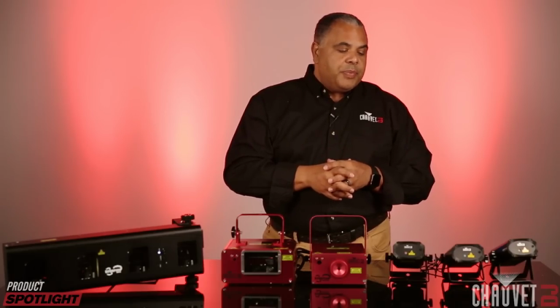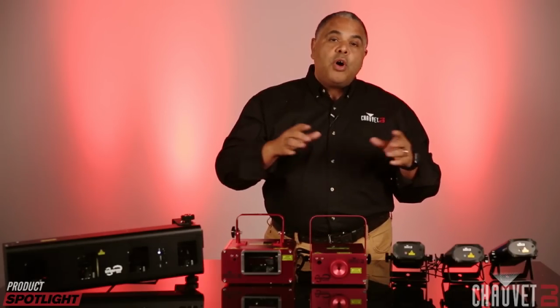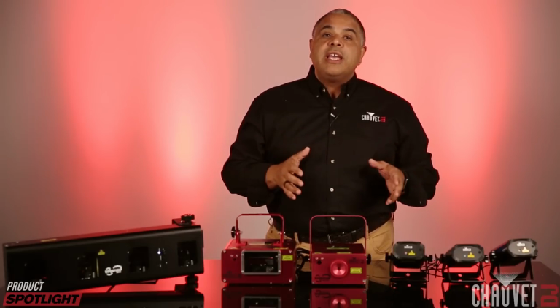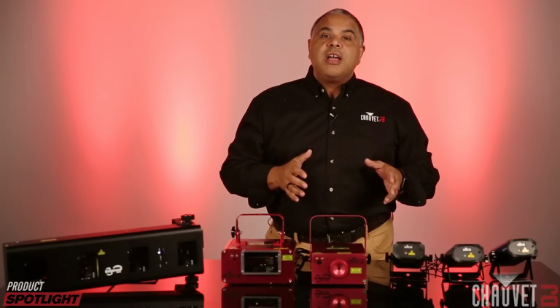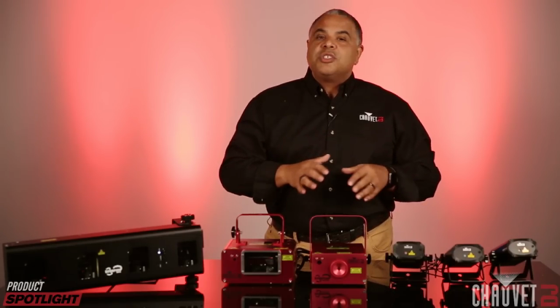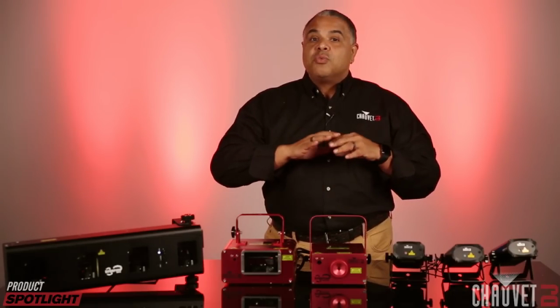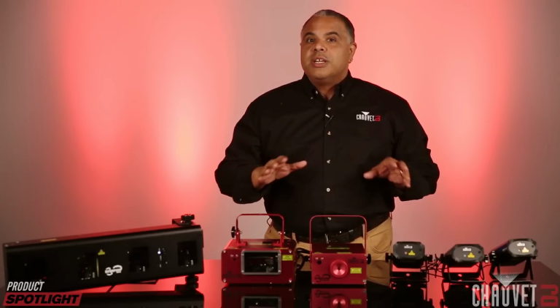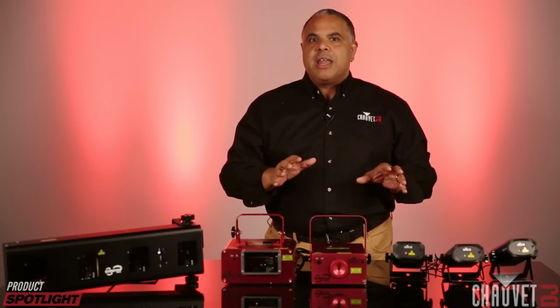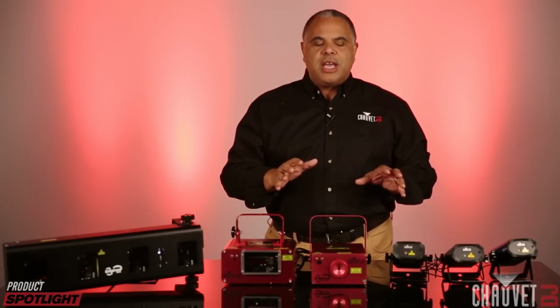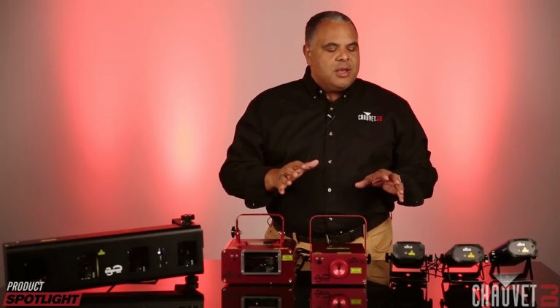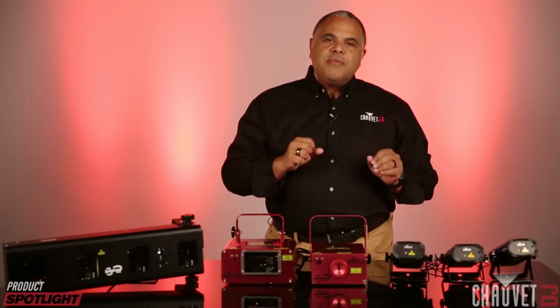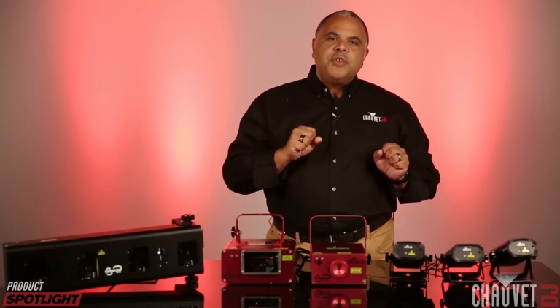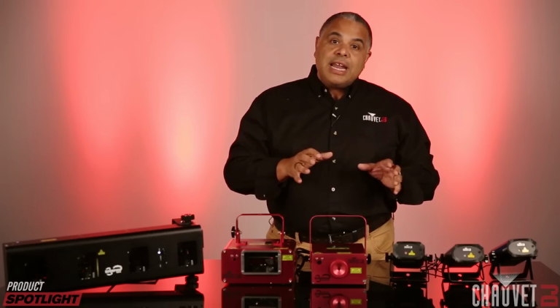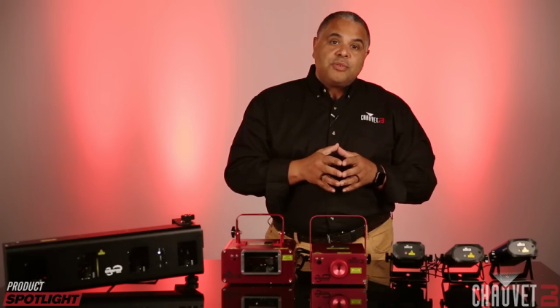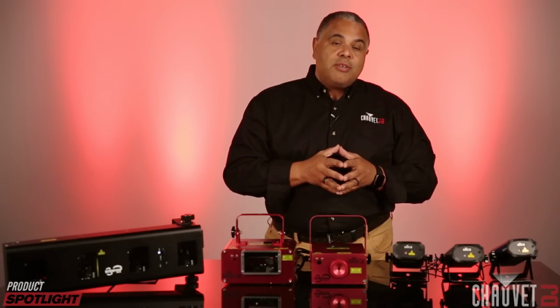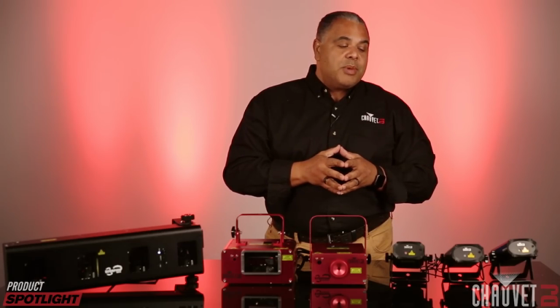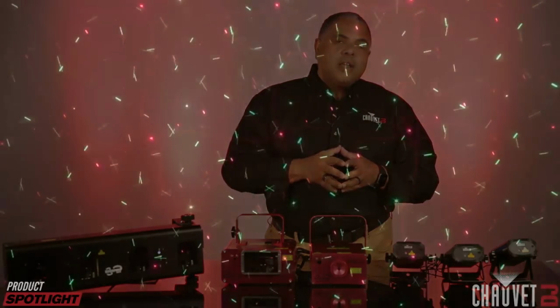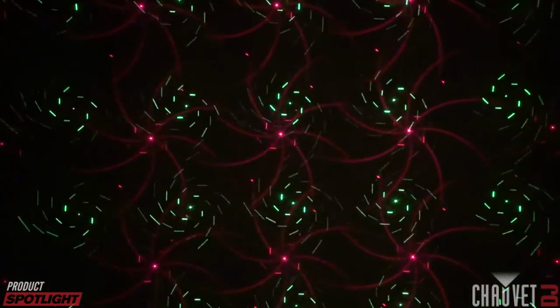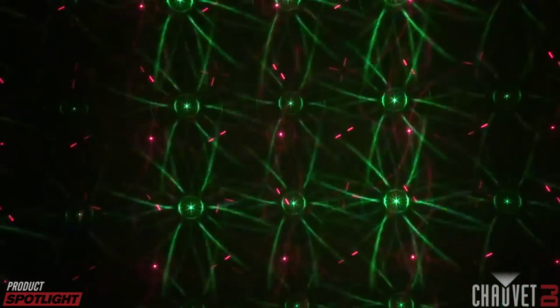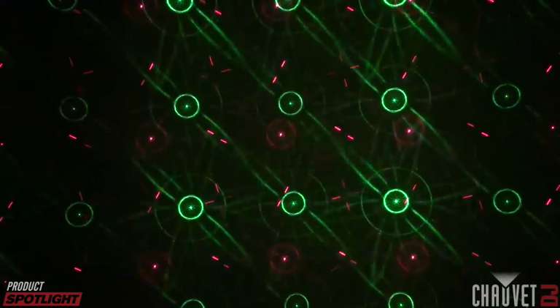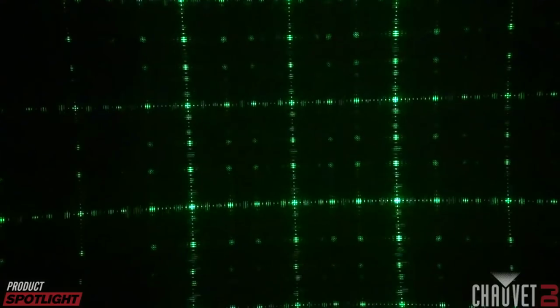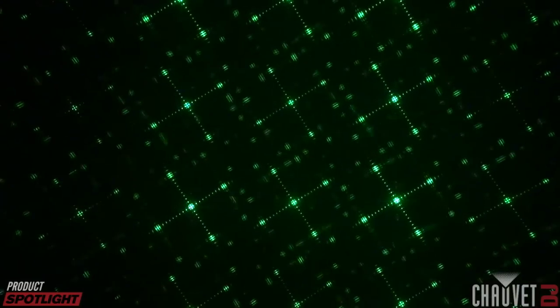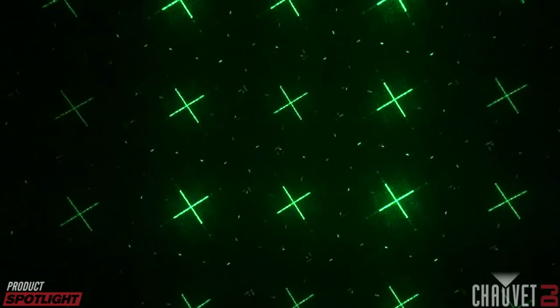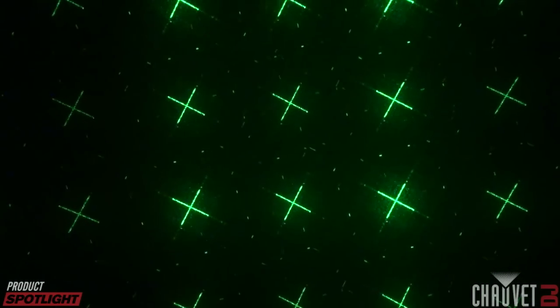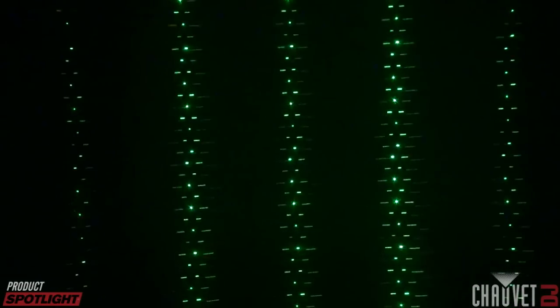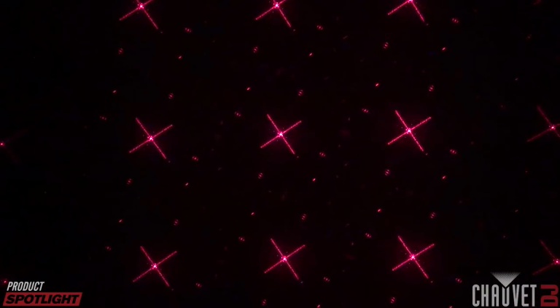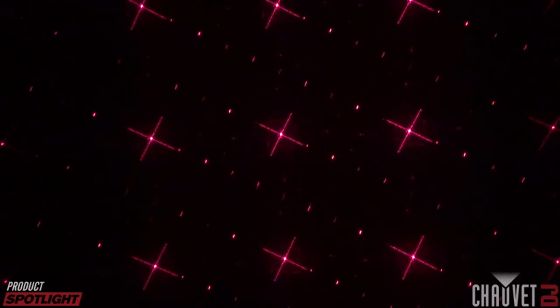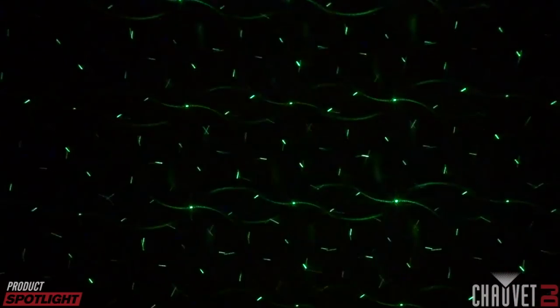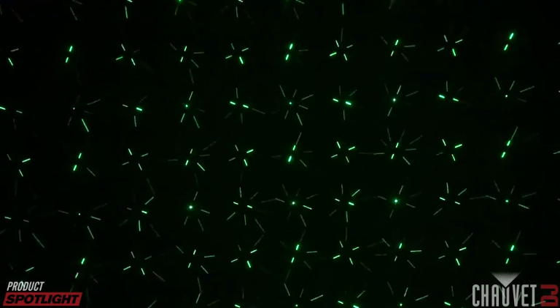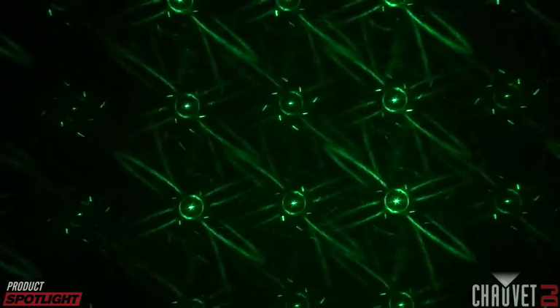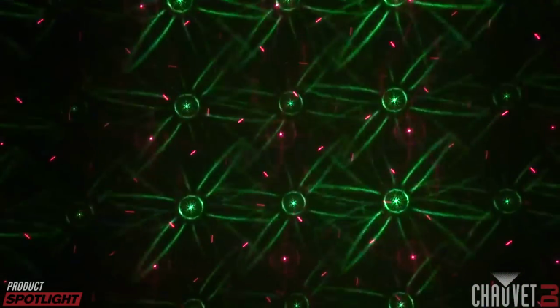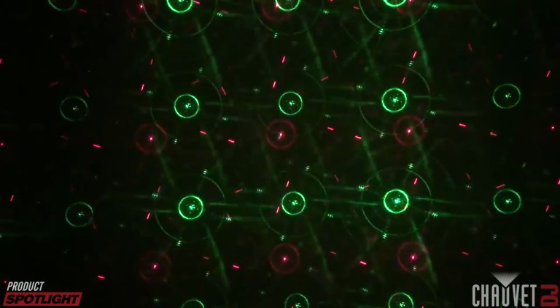In a fog or haze environment it makes a really dramatic effect, but even if you're not in a haze or fog environment, they can make some really cool patterns against a wall or ceiling, creating a kind of a cool backdrop canvas for your events.